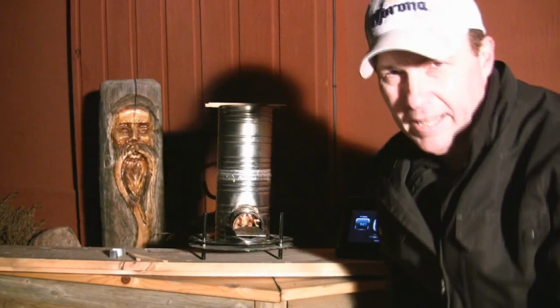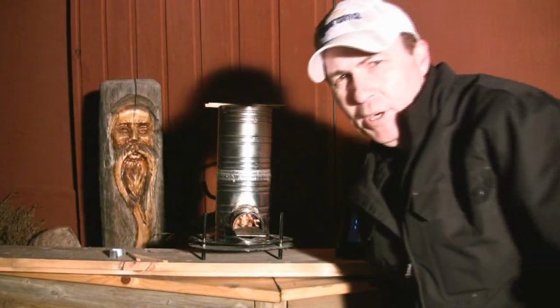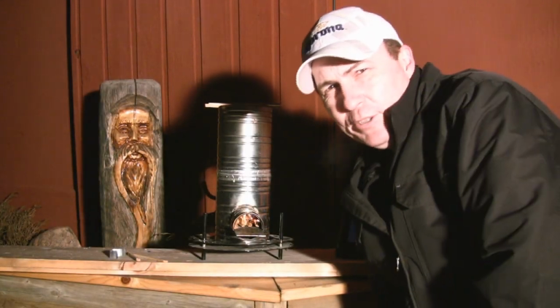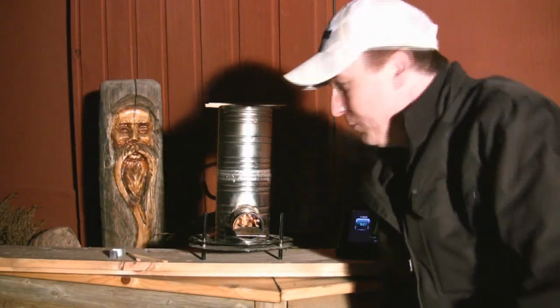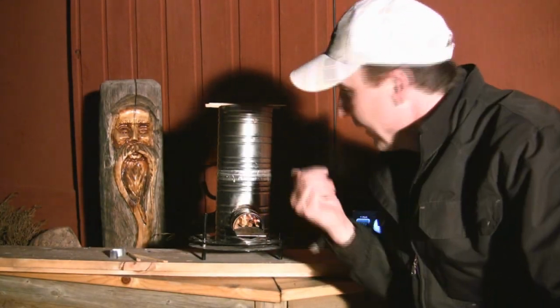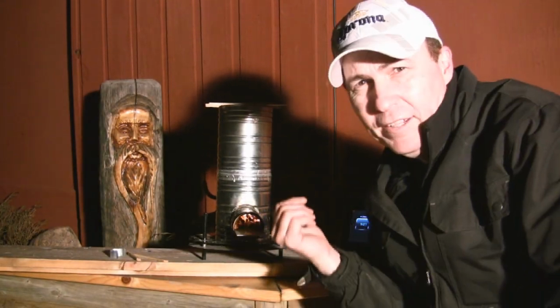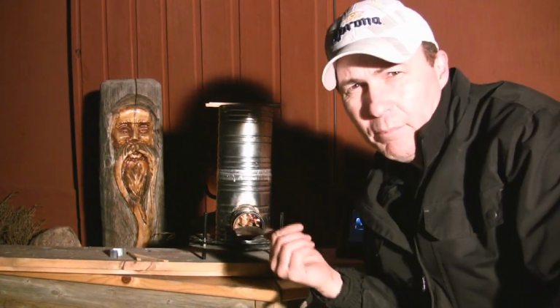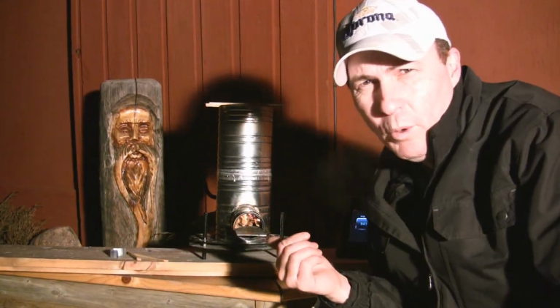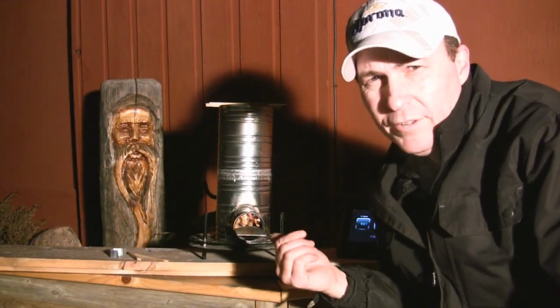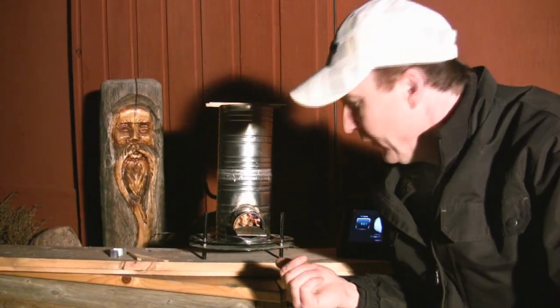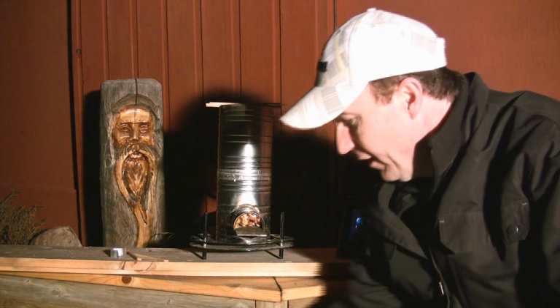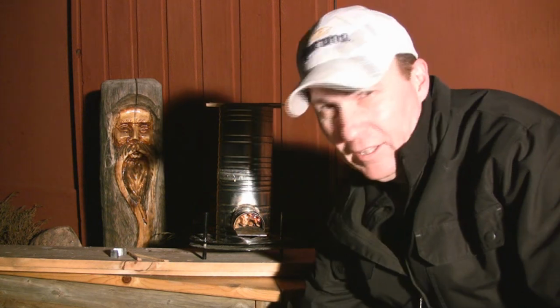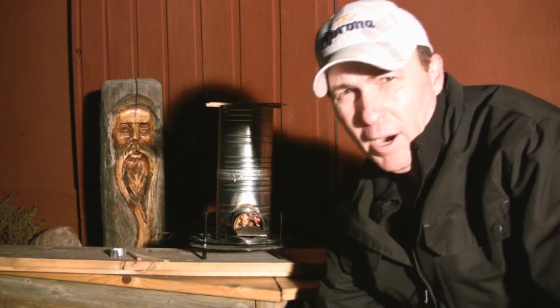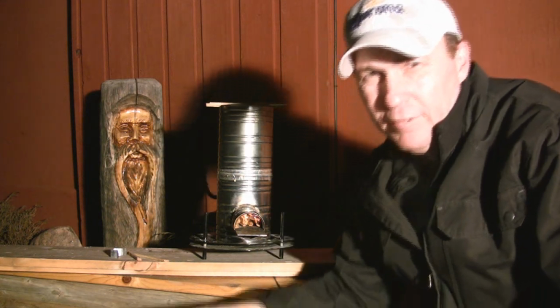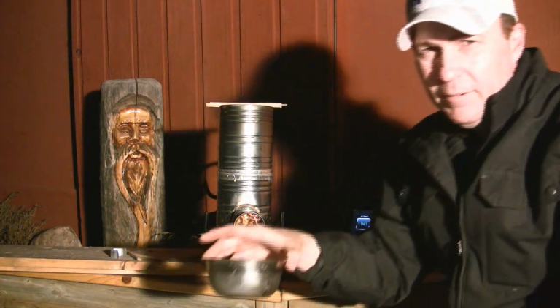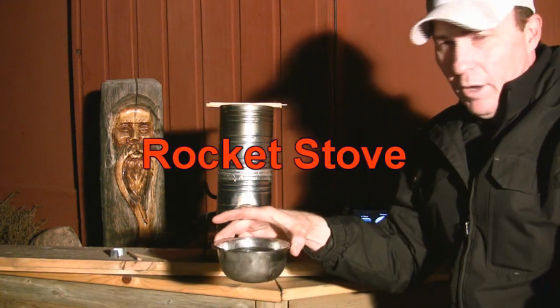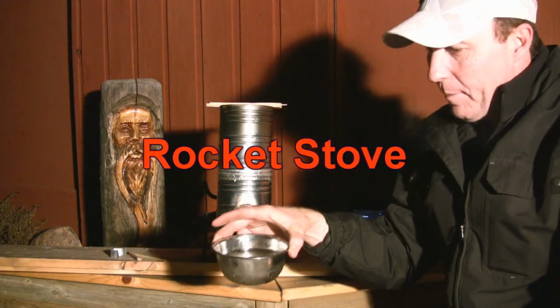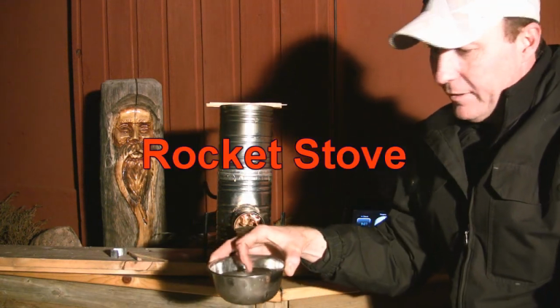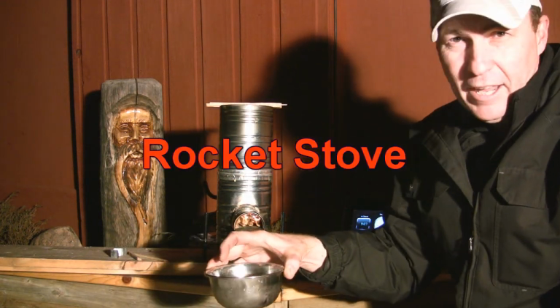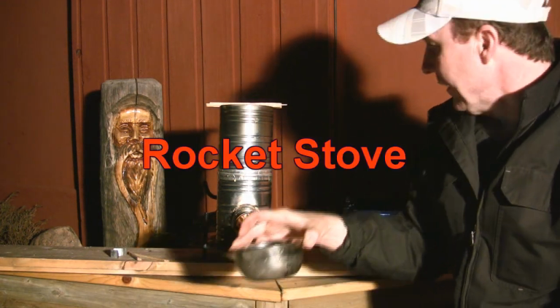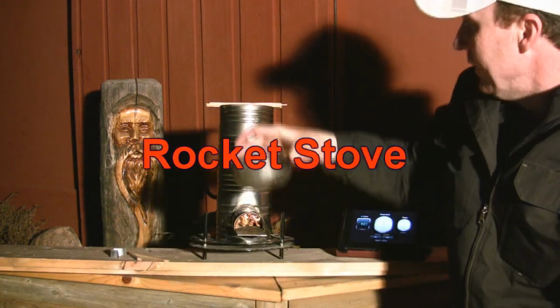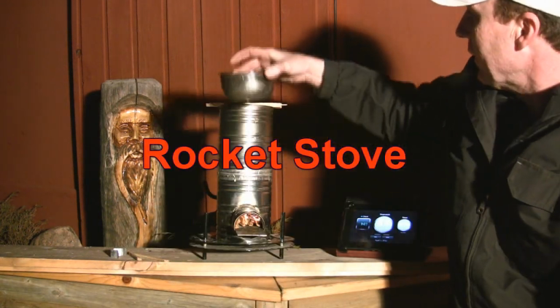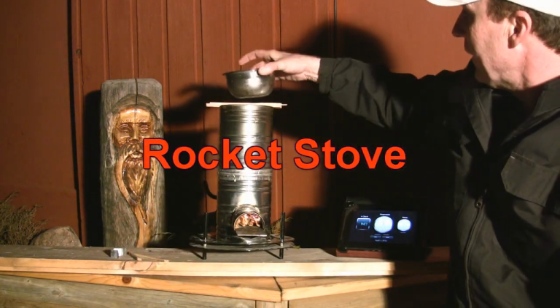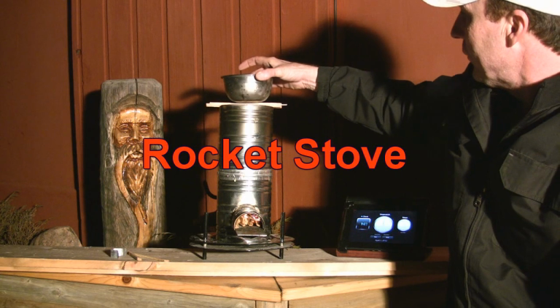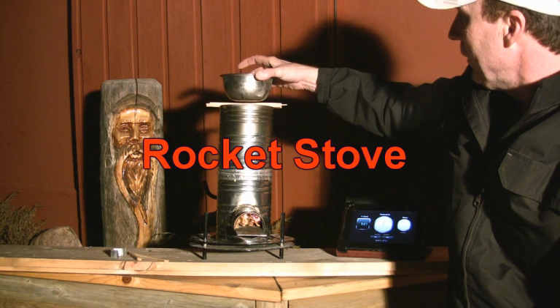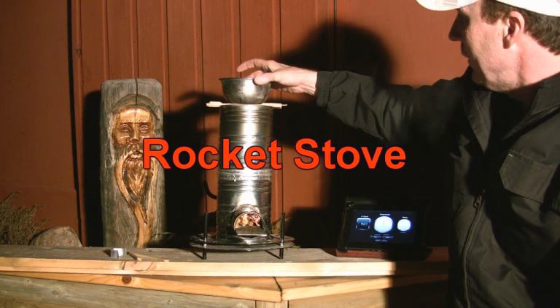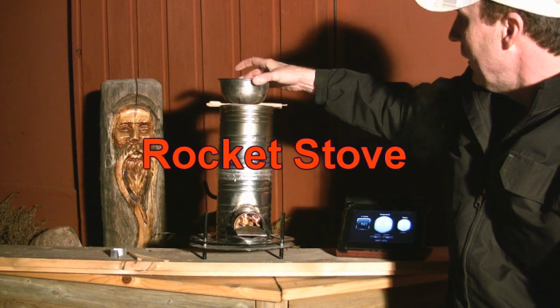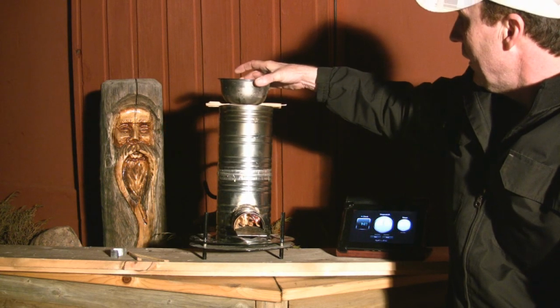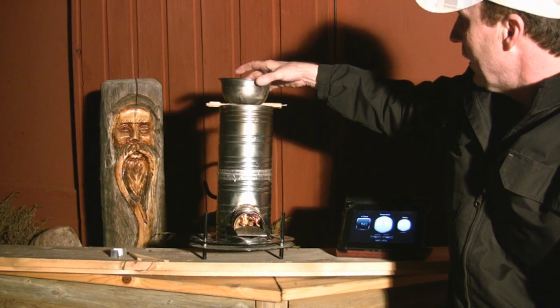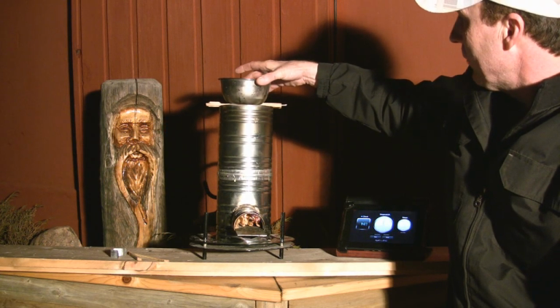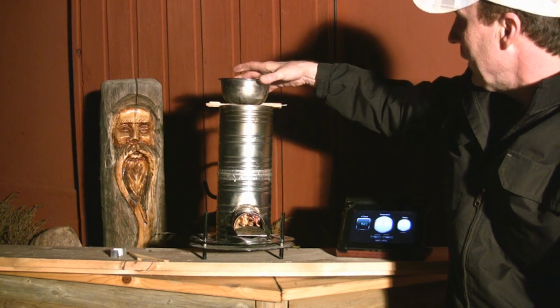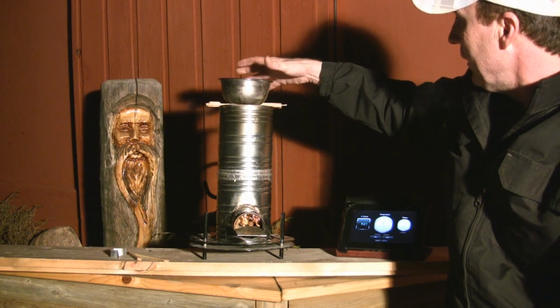Okay, part two of my experiment. I'm gonna try and see if I can boil some water on the top of it. I got a little pot of water out of my pond — it's still got ice in it. I'm gonna set it up on top of here. Got a couple of sticks on it.